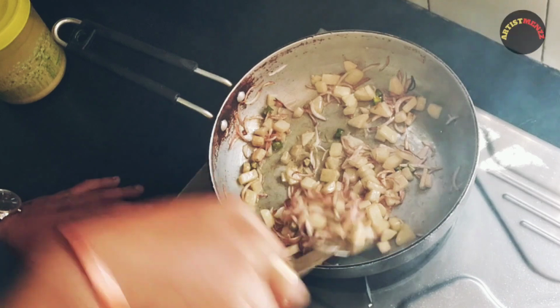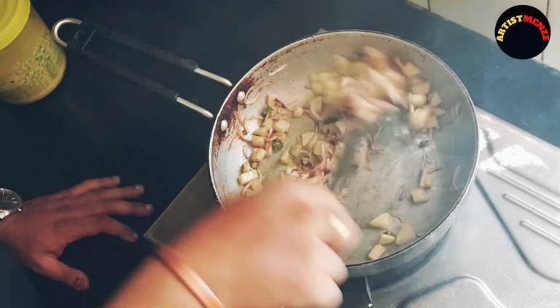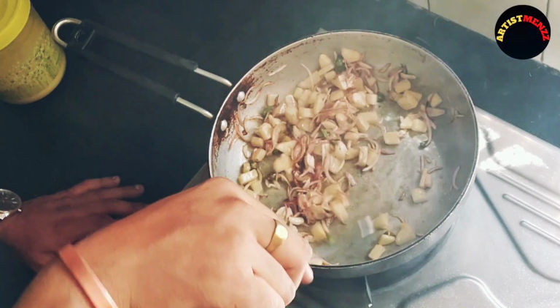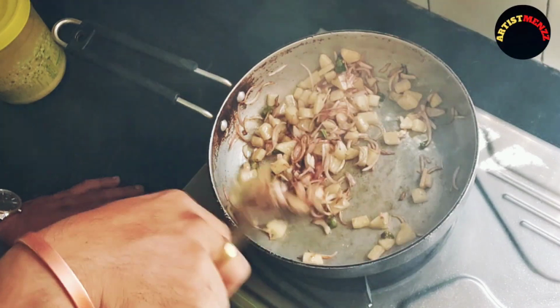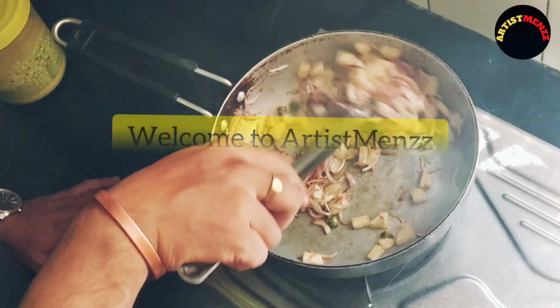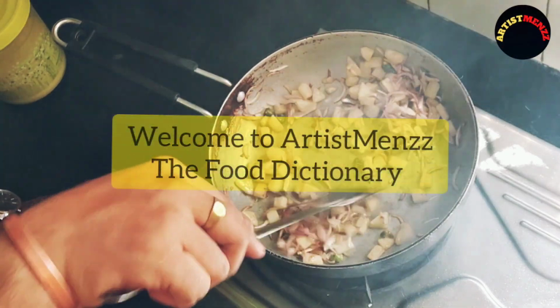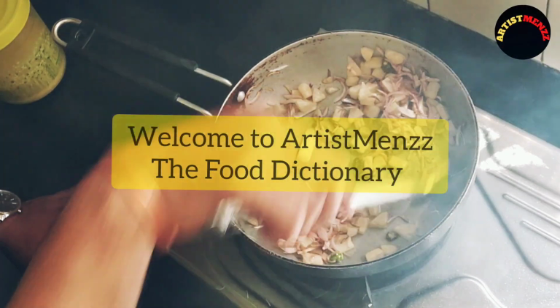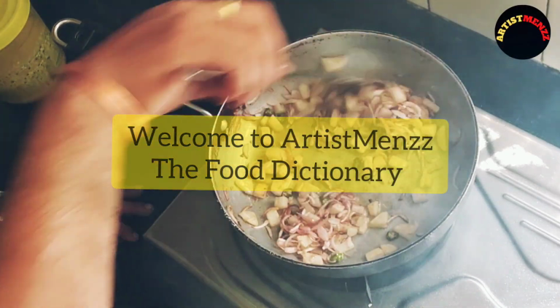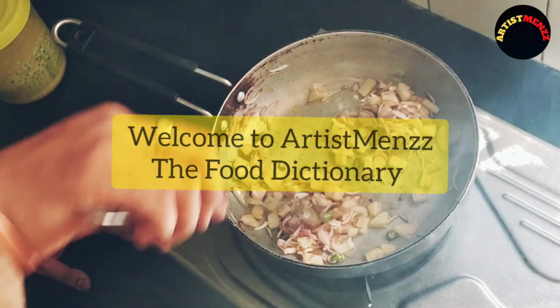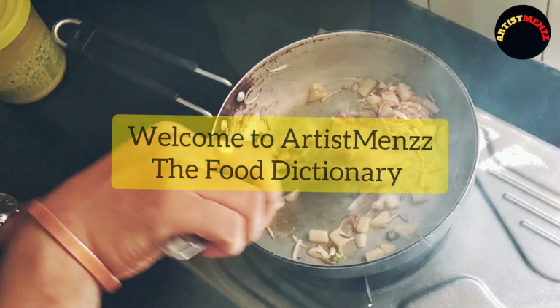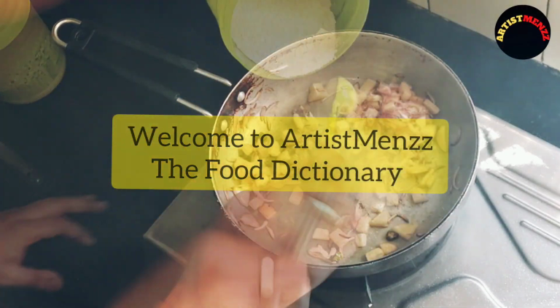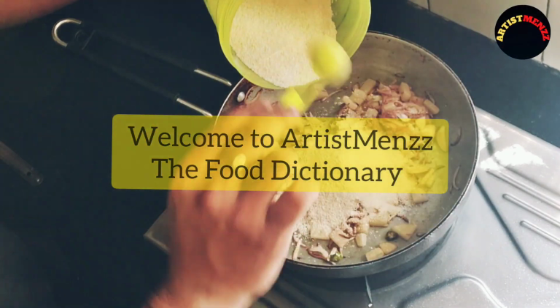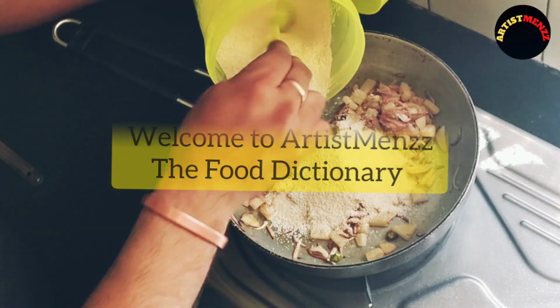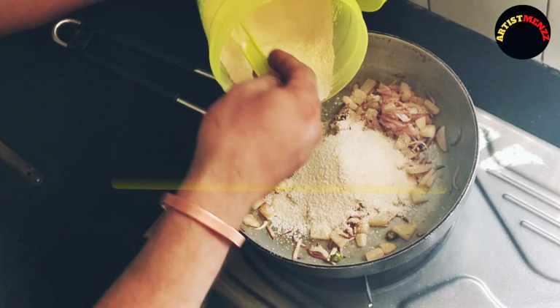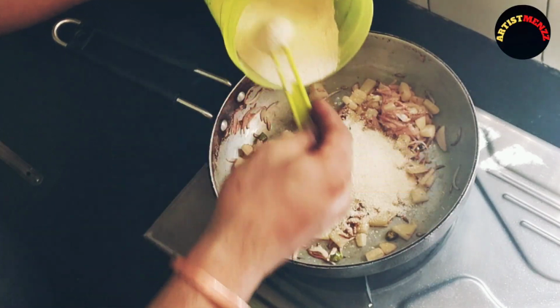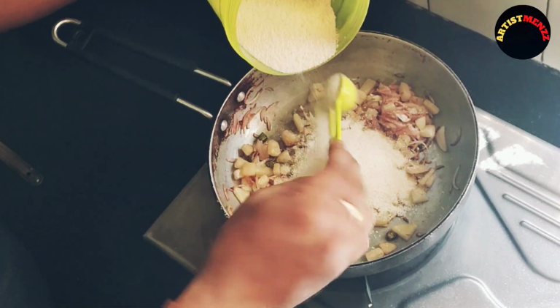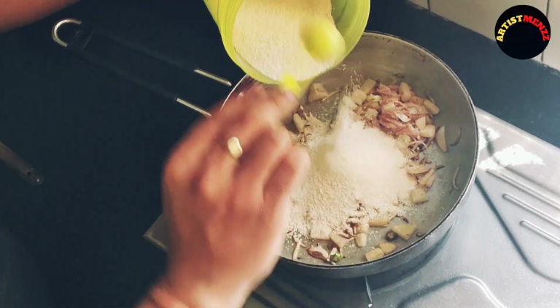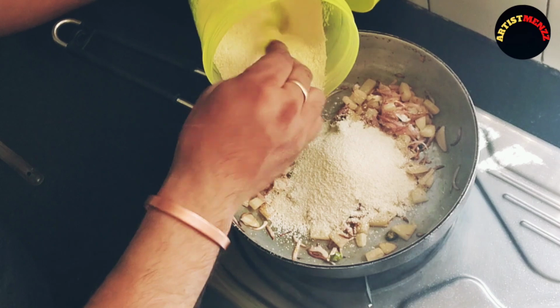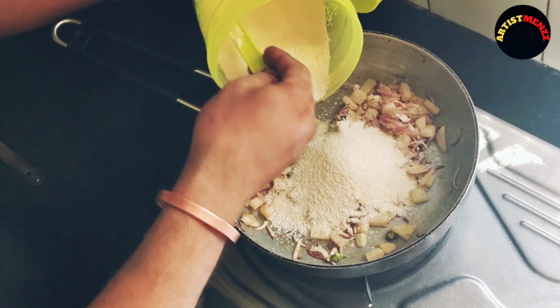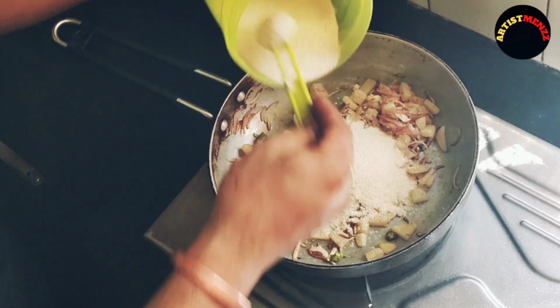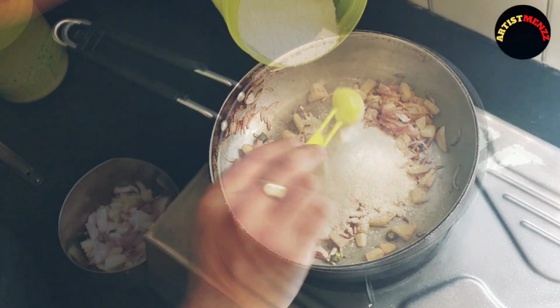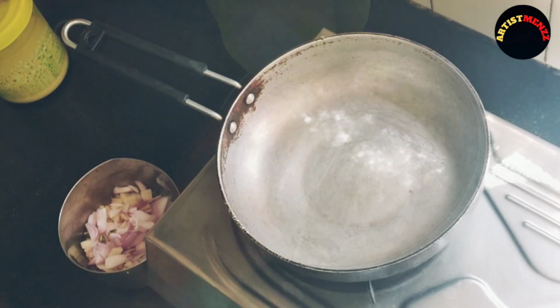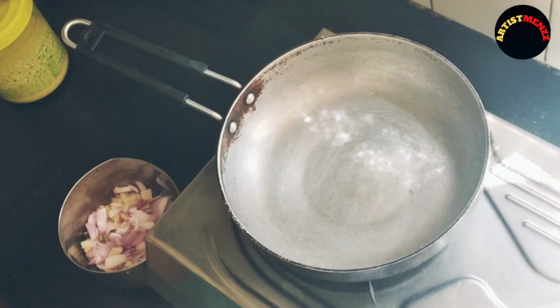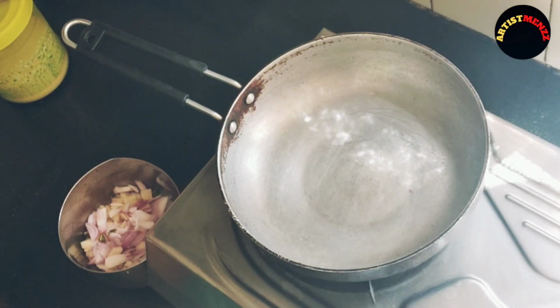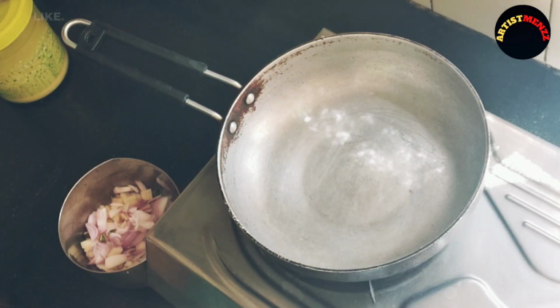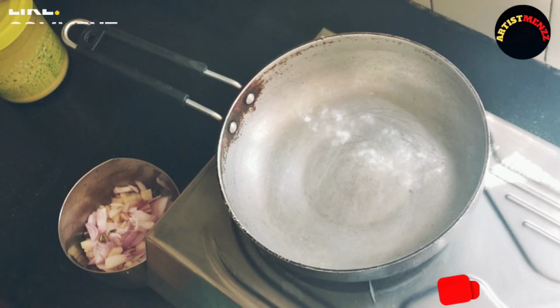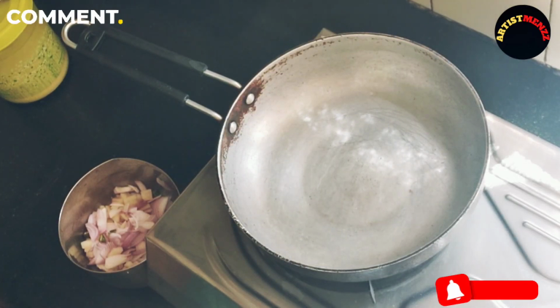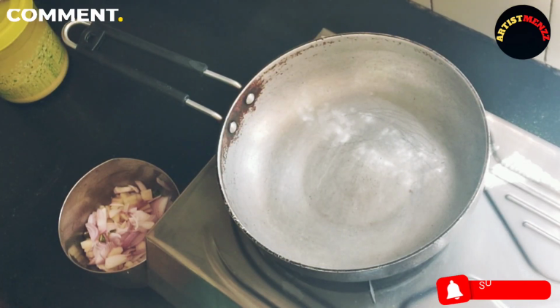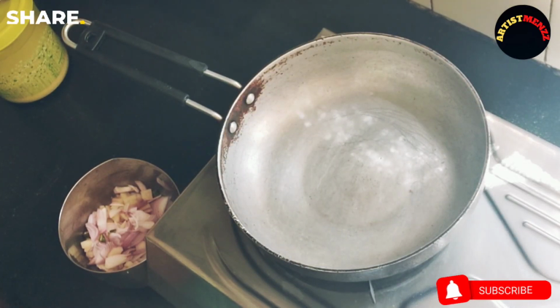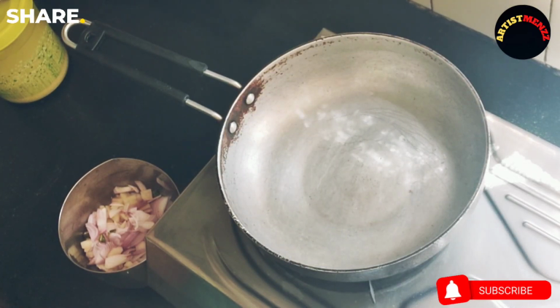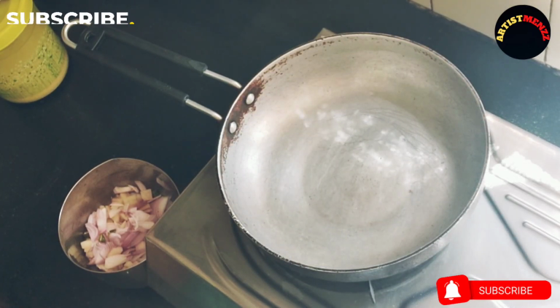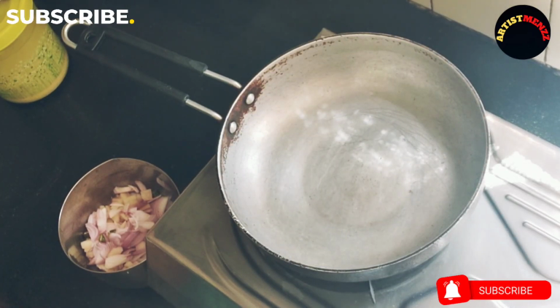Hello everyone, we are seeing Artismans, the Food Dictionary. We are going to have a breakfast dish. We are going to have a recipe for breakfast.